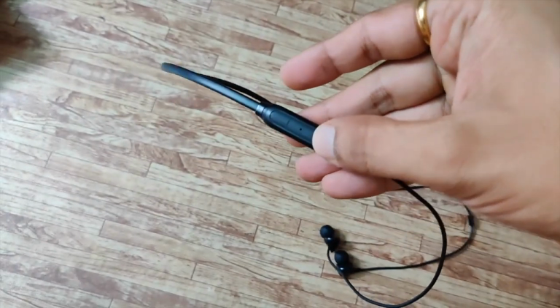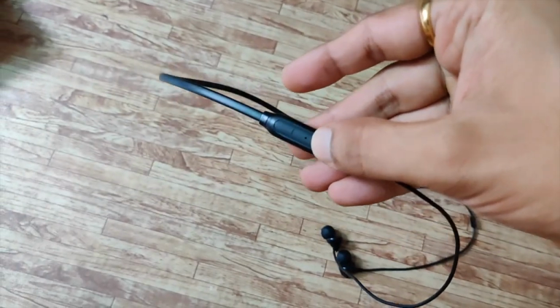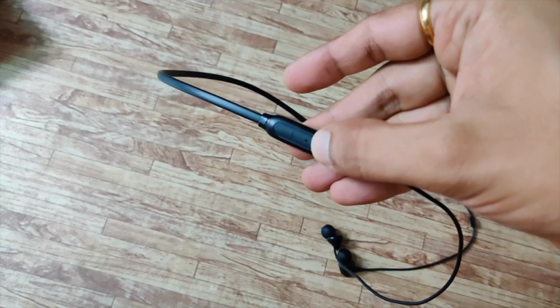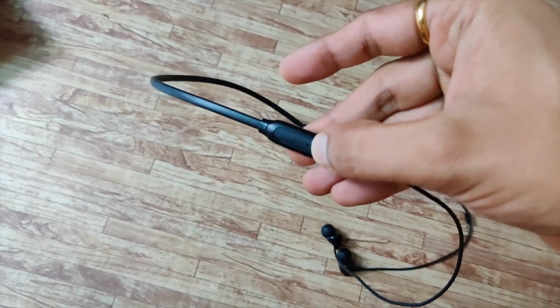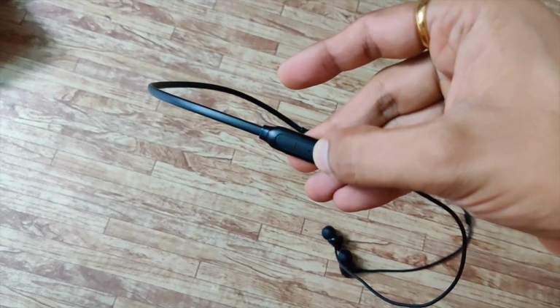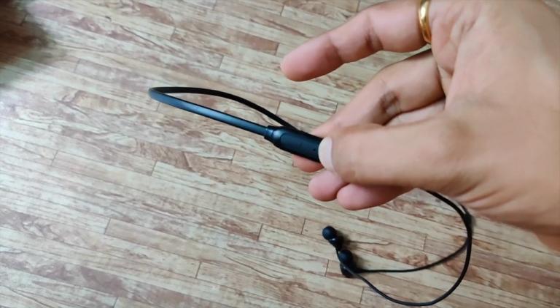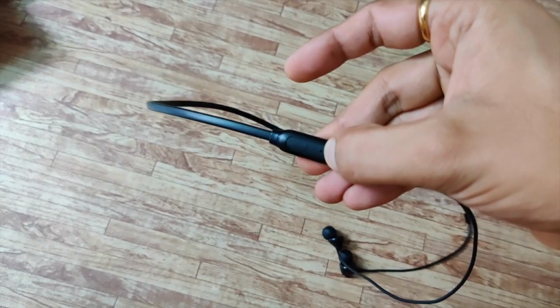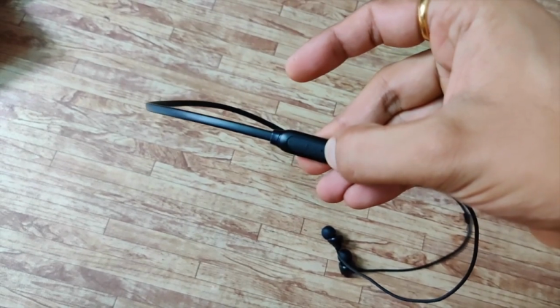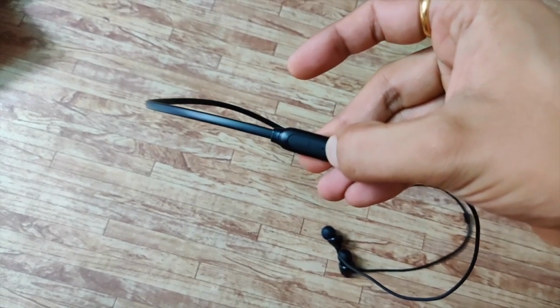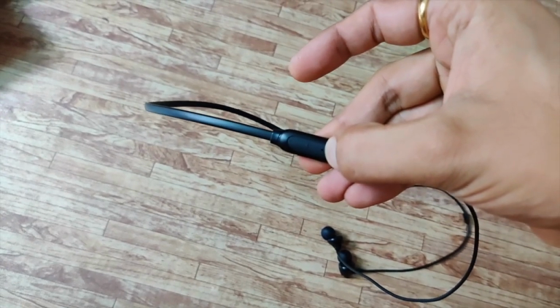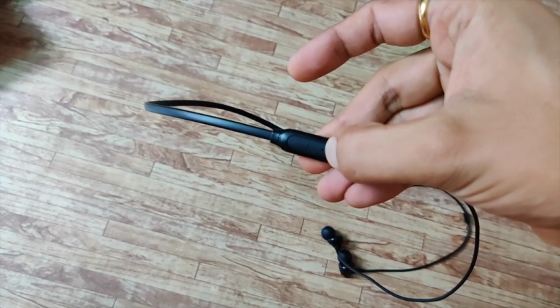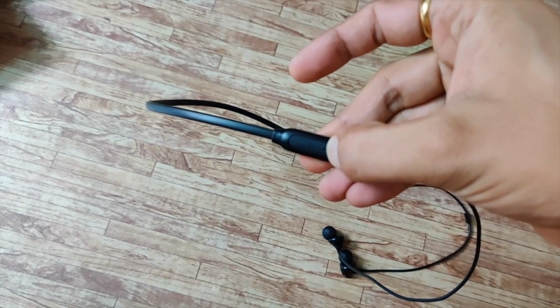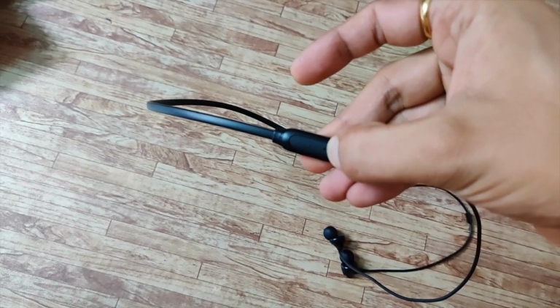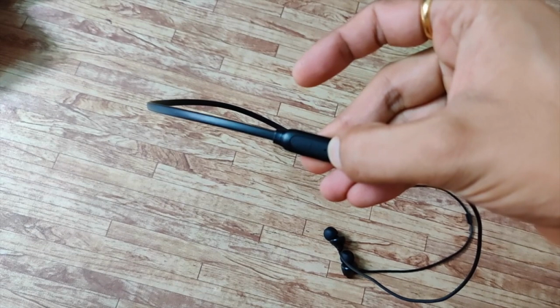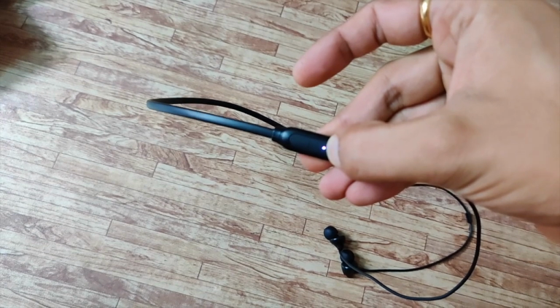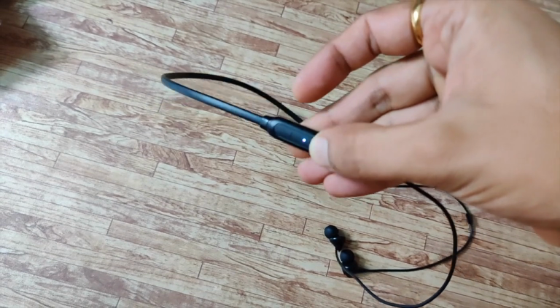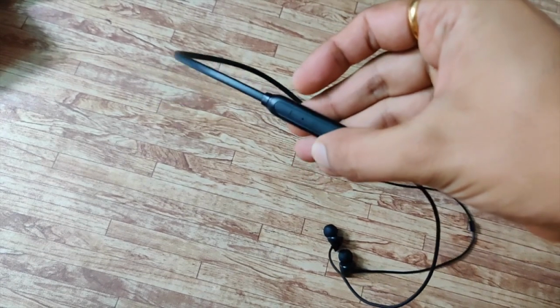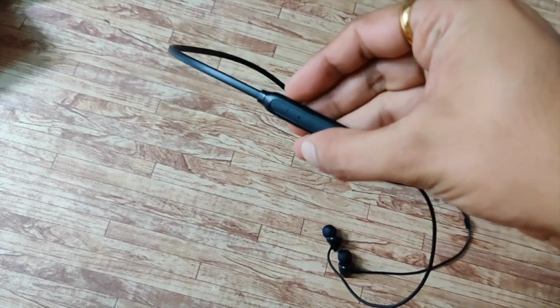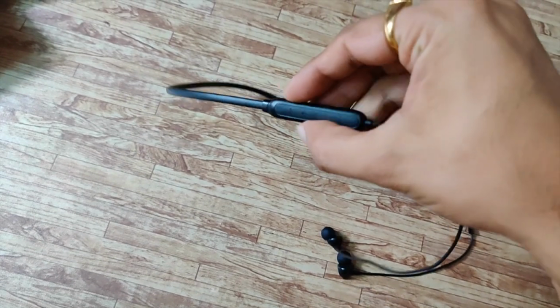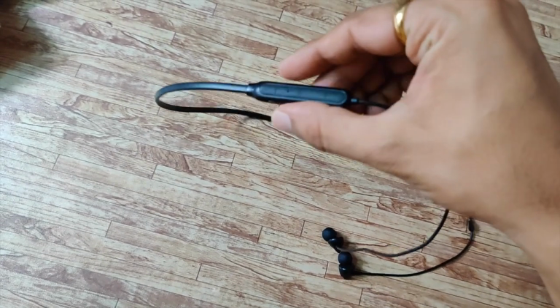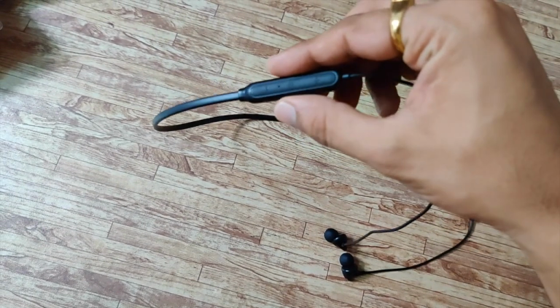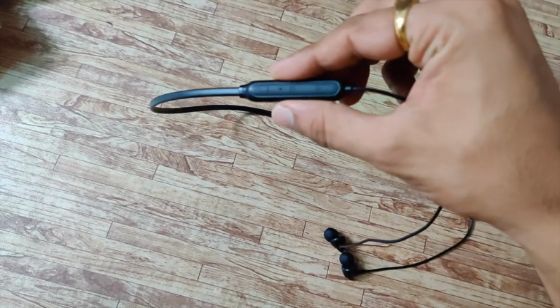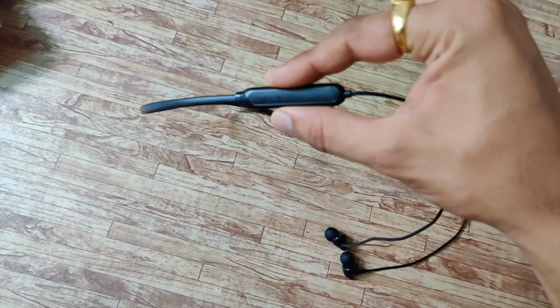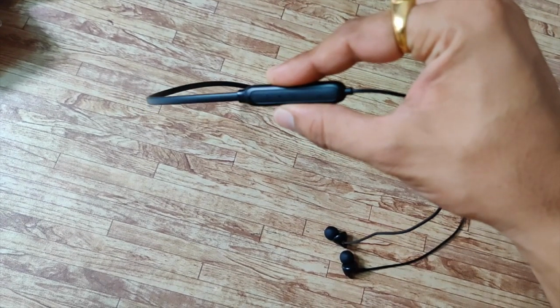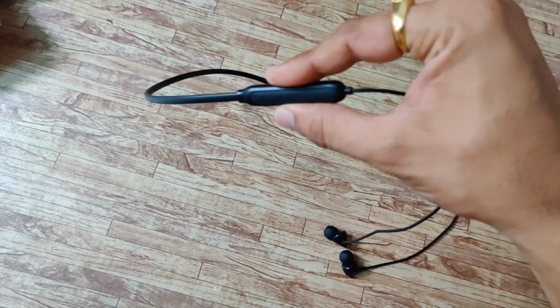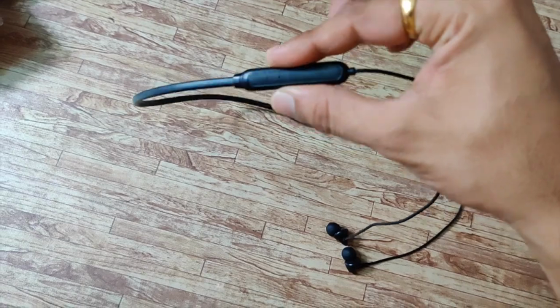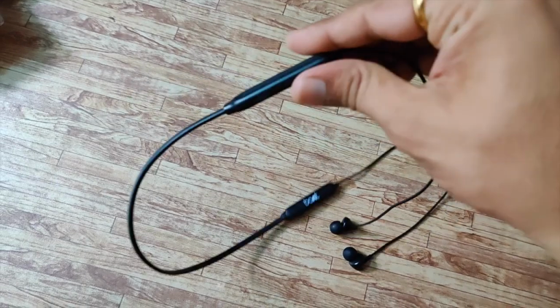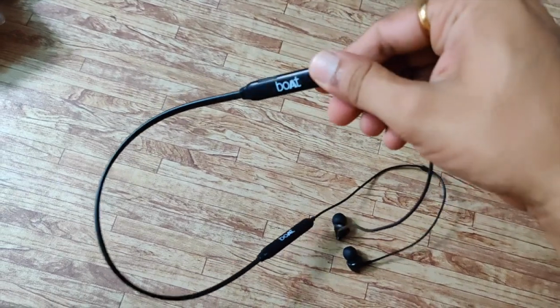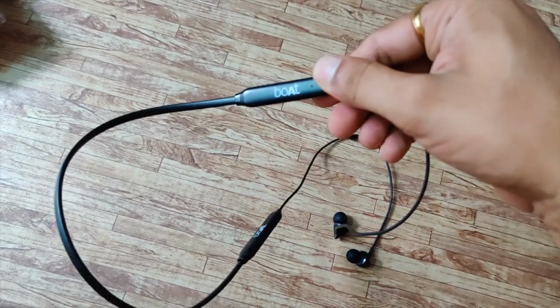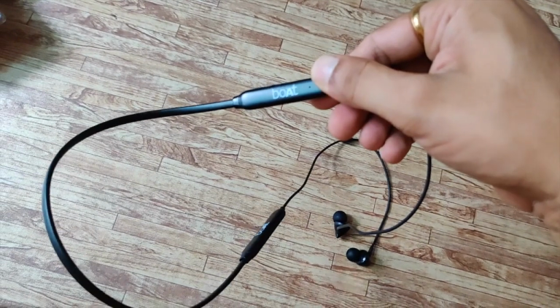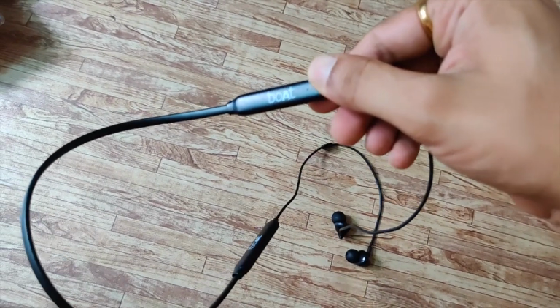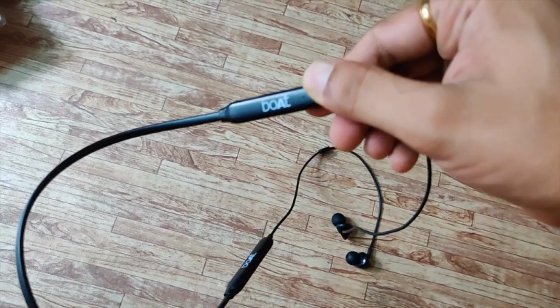Let's quickly boot it up. Hold down the power button — and here we go, it started. So this is the LED, and of course this is the microphone.